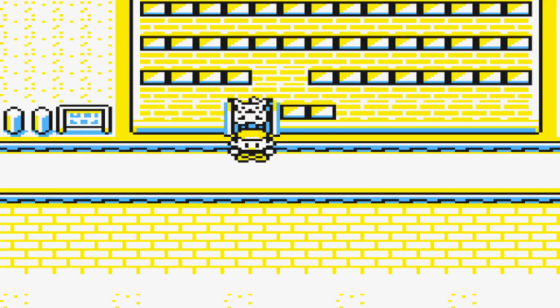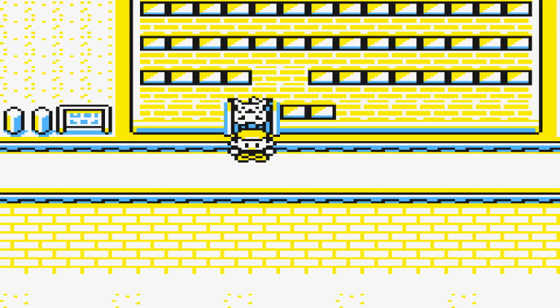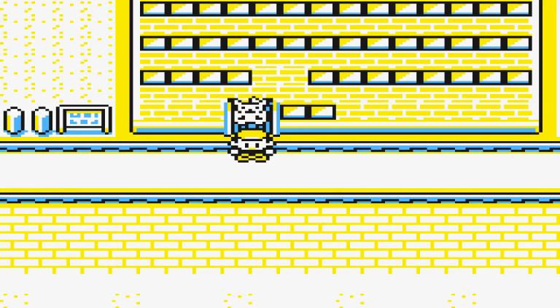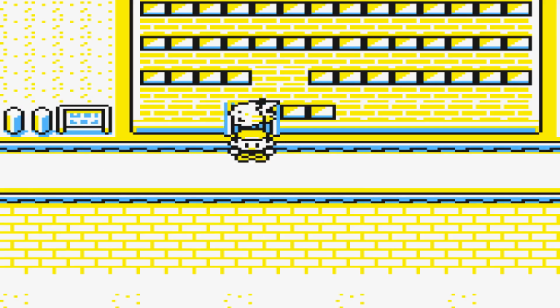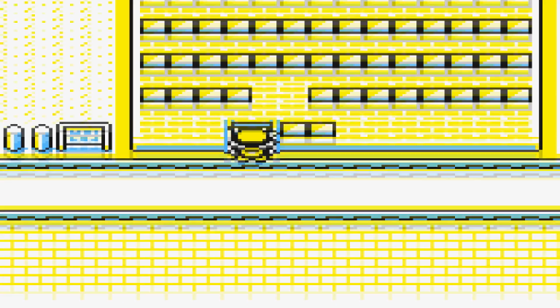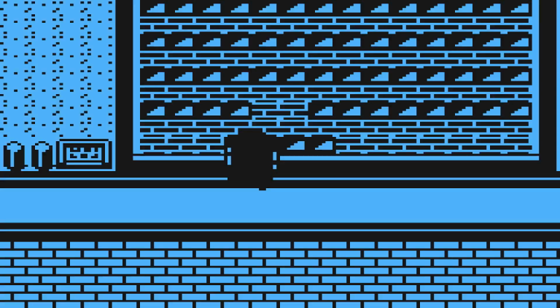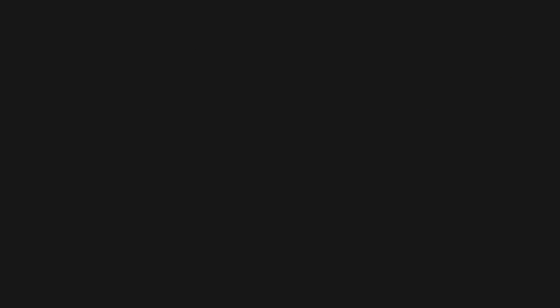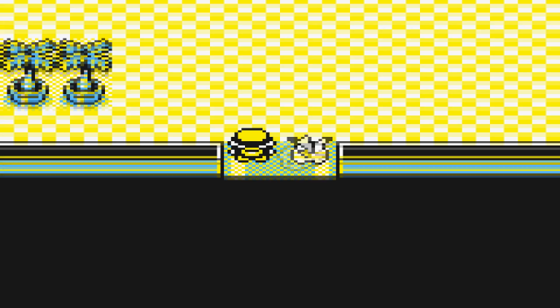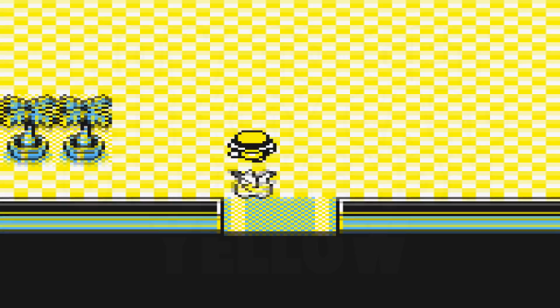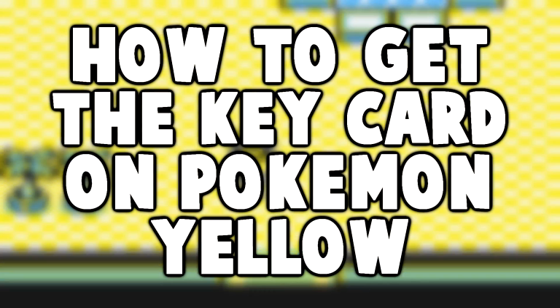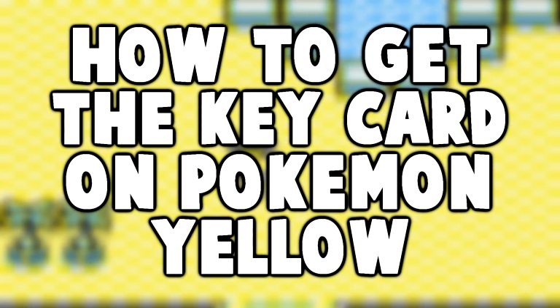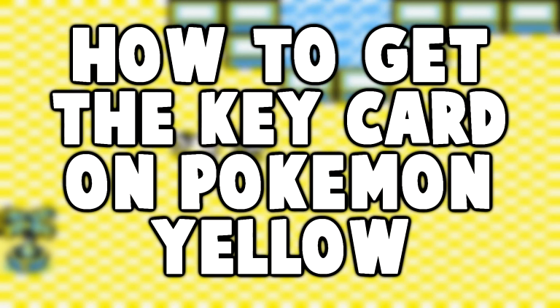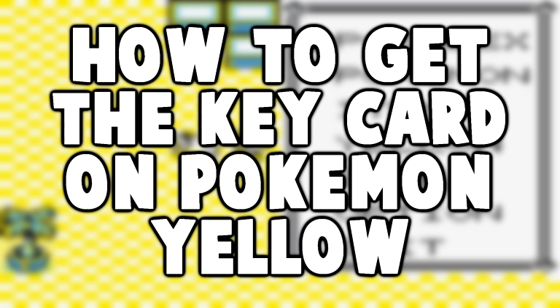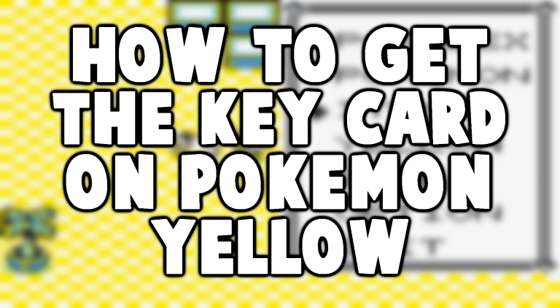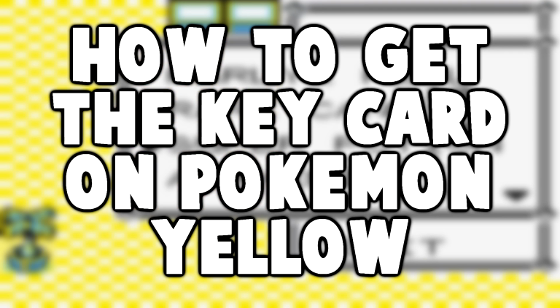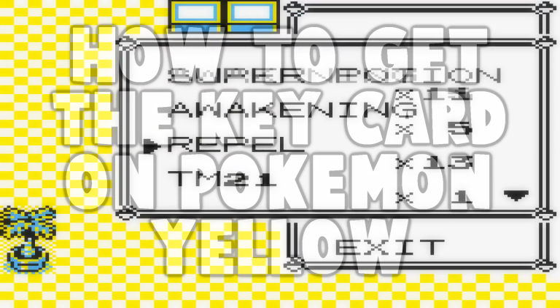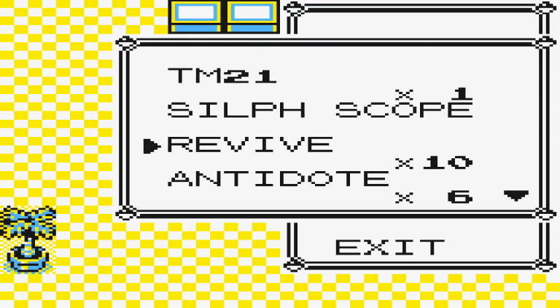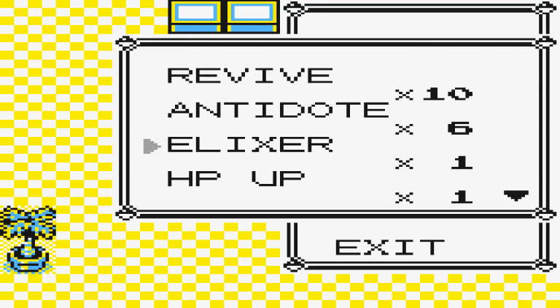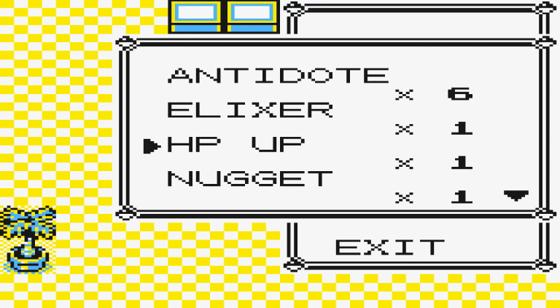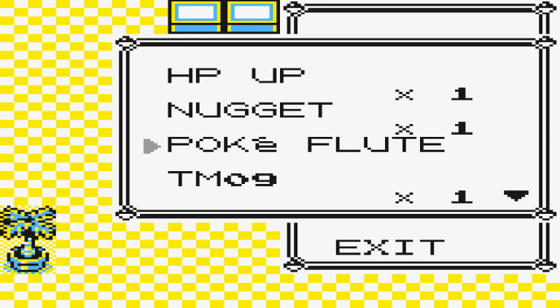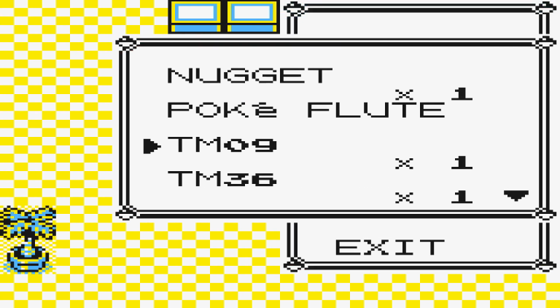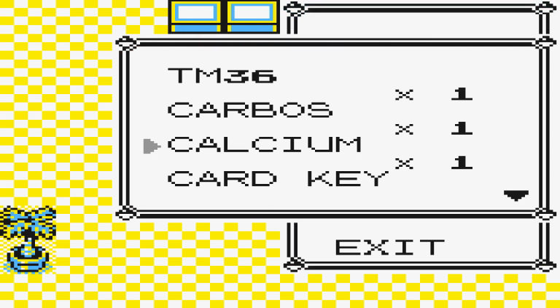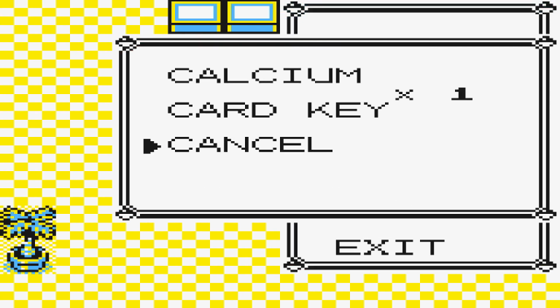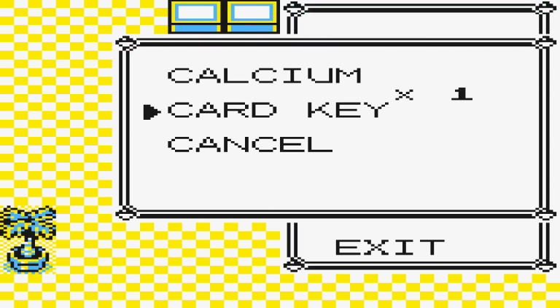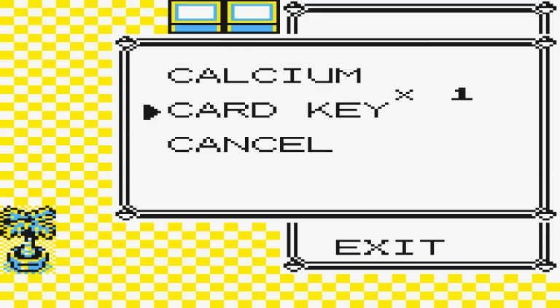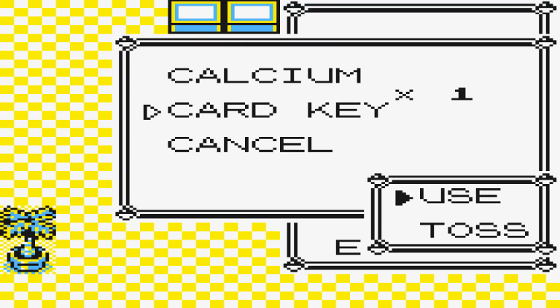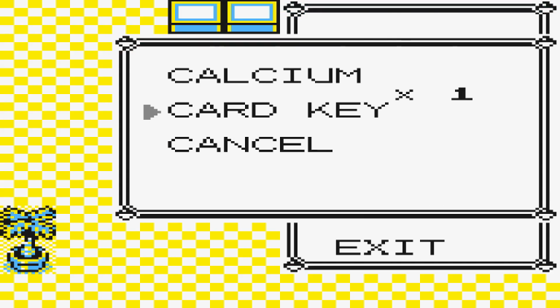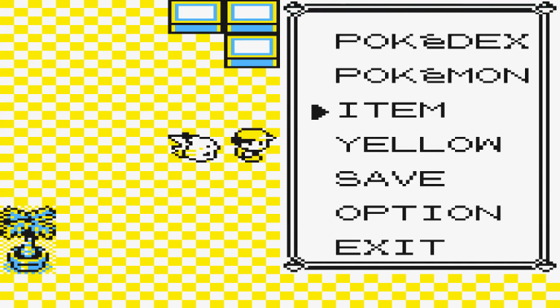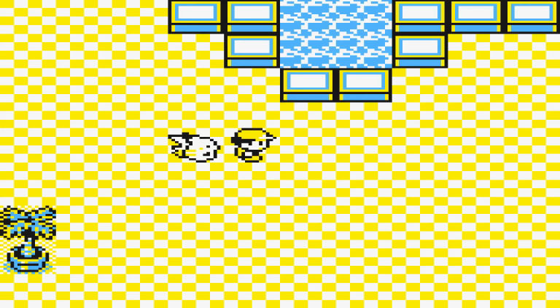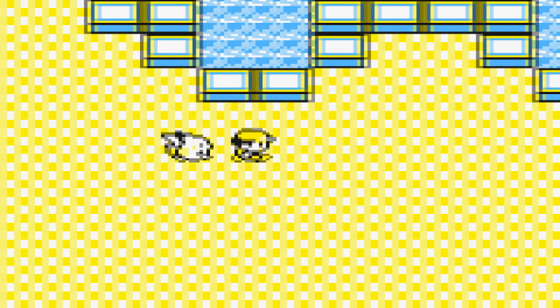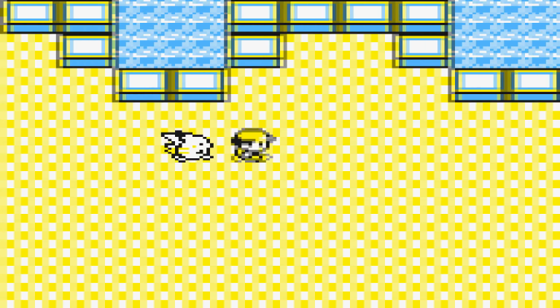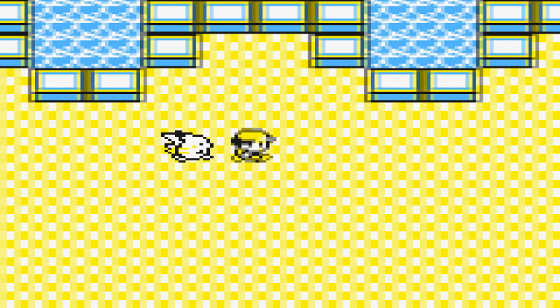How's it going everyone, my name is JJ, or Aggron as my channel is saying. I'm going to be showing you how to get the keycard in Pokémon Yellow. The keycard is an item you'll need to get through the Silph Co building when doing the Team Rocket little bit of a side mission.